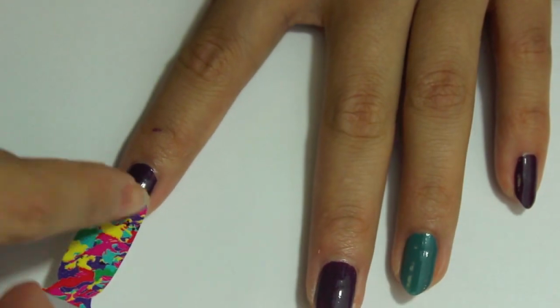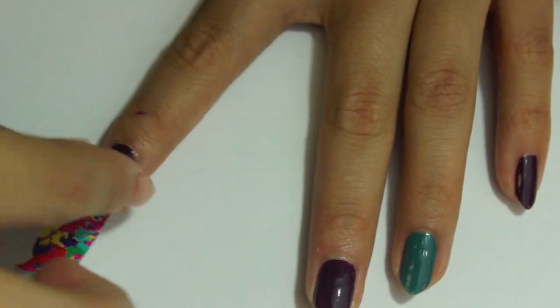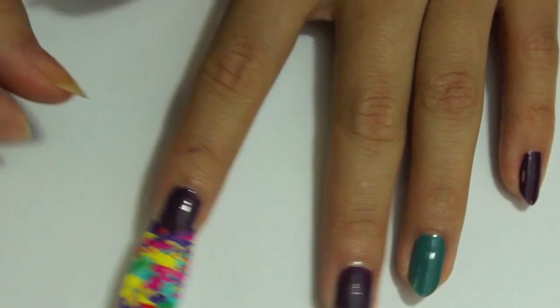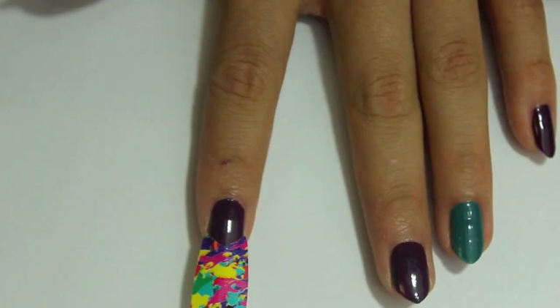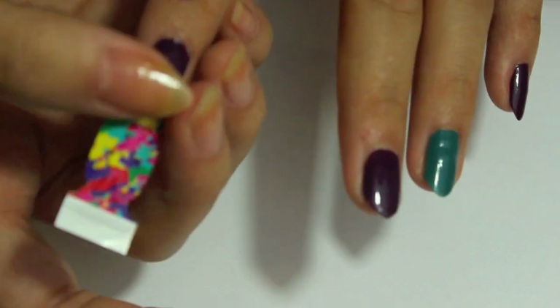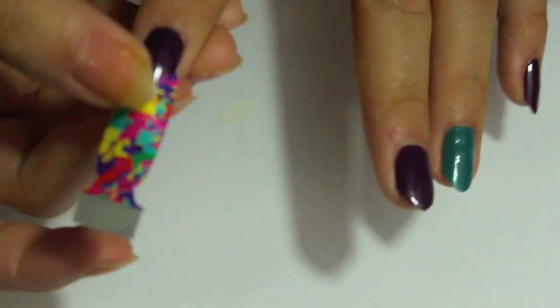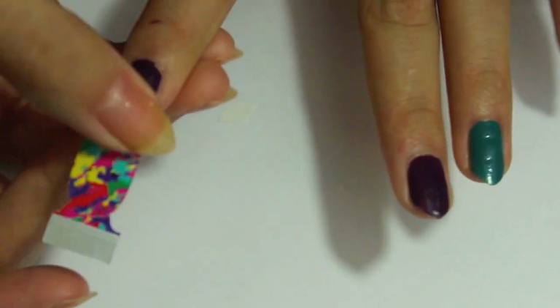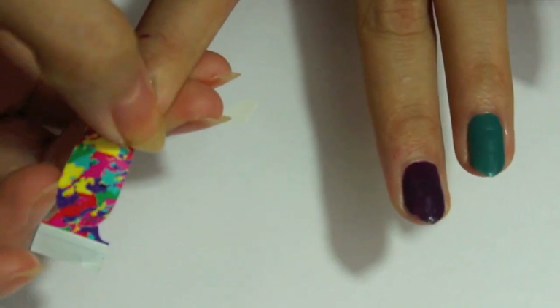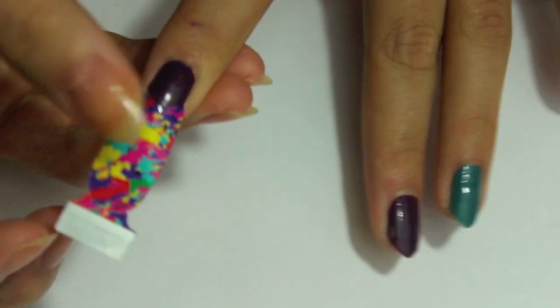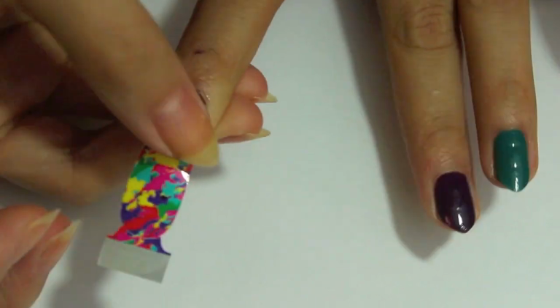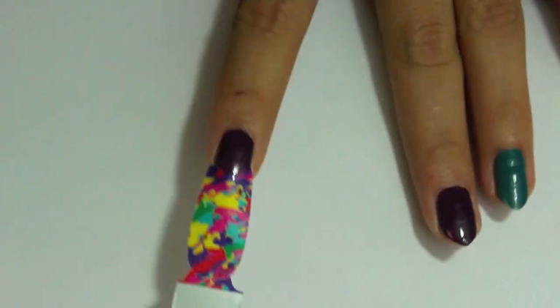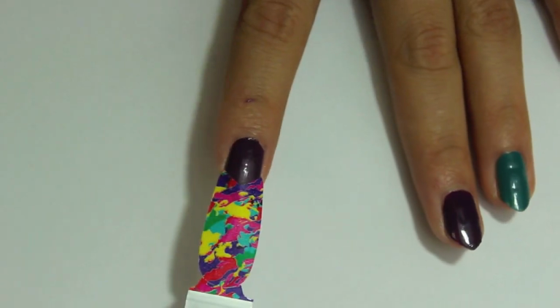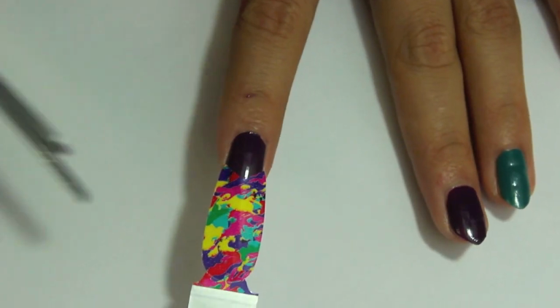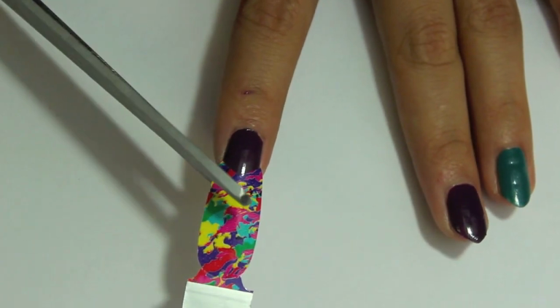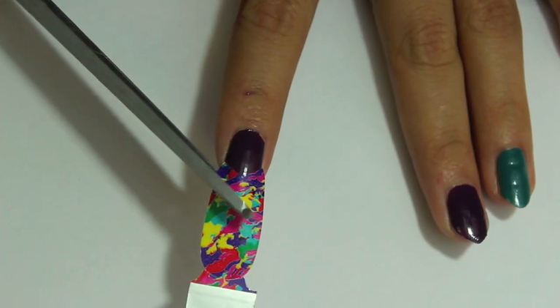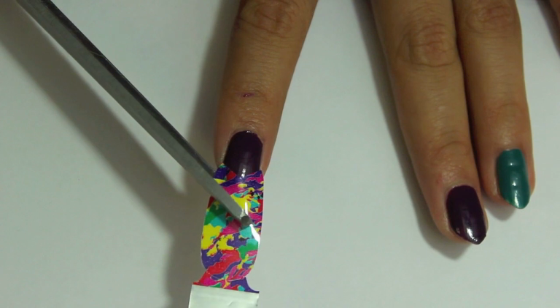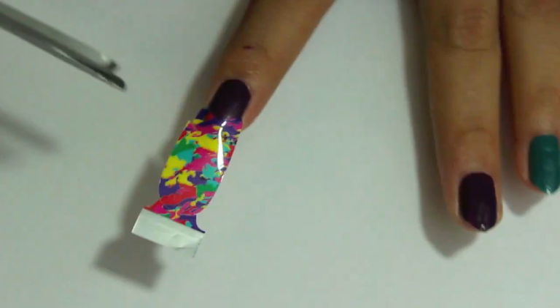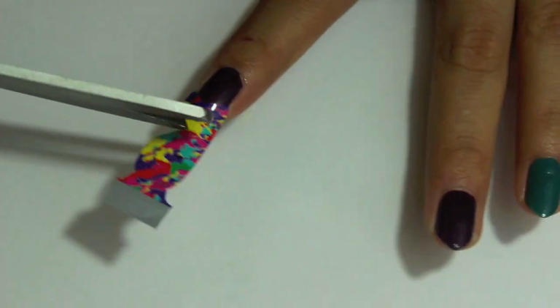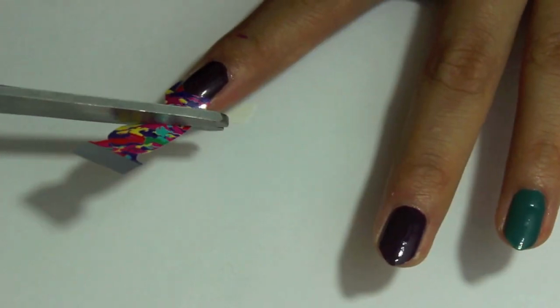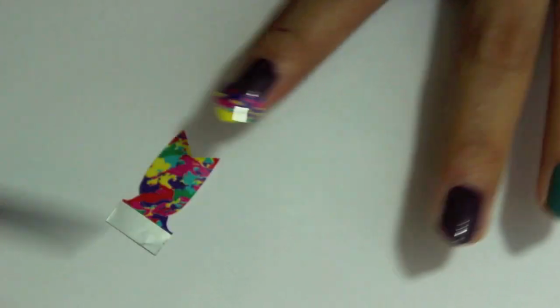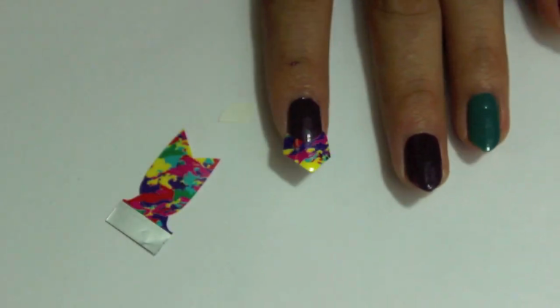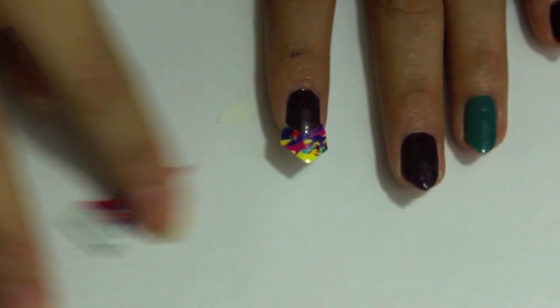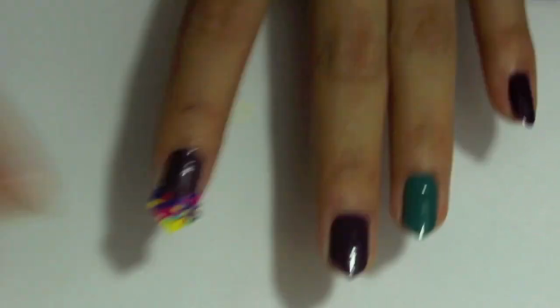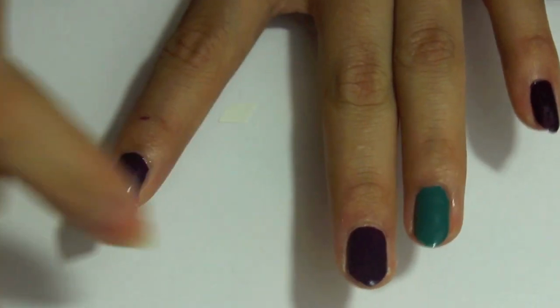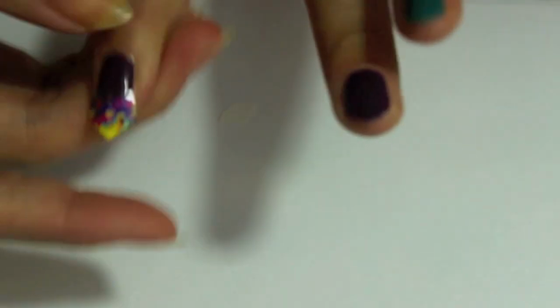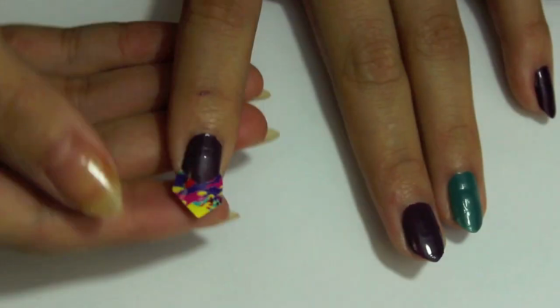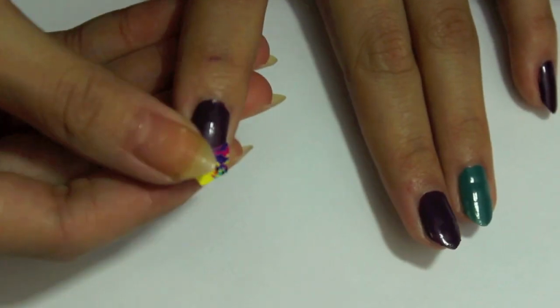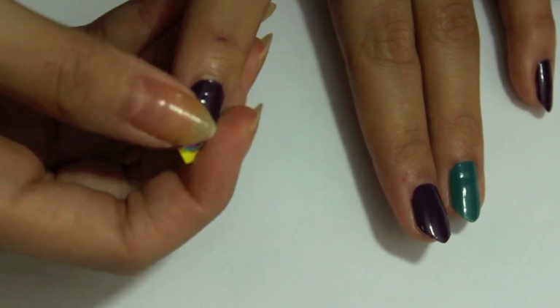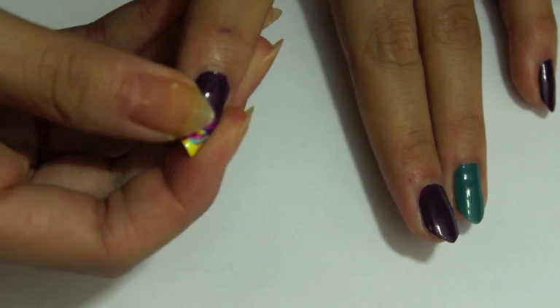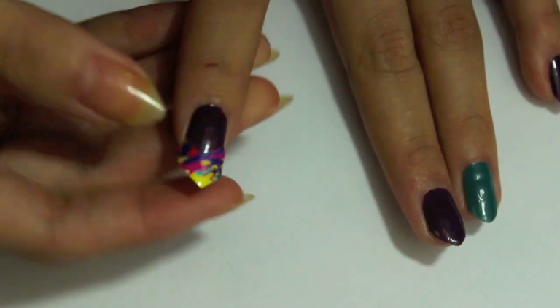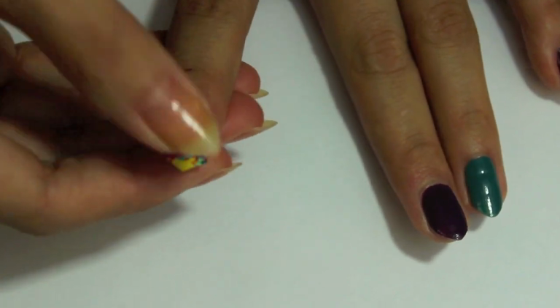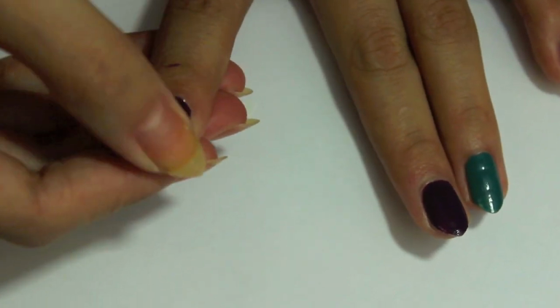I'm just going to lay the sticker onto the tip of my nail and just rub it down, make sure it sticks. Then I'm gonna take my scissors and cut at a perfect angle — you want it to be perfect so you can reuse that sticker for your next nail.